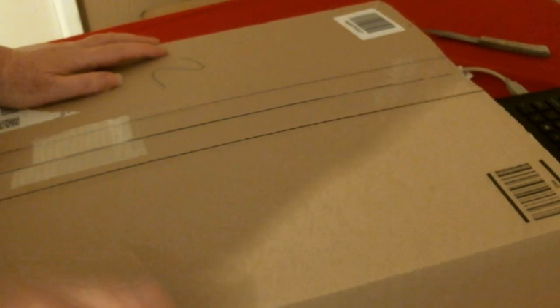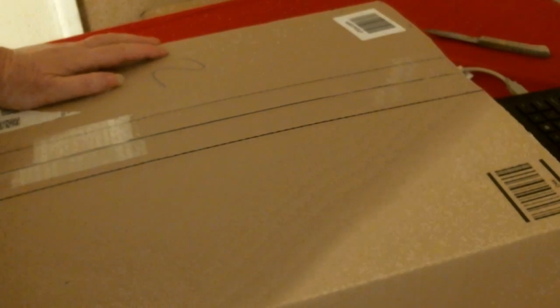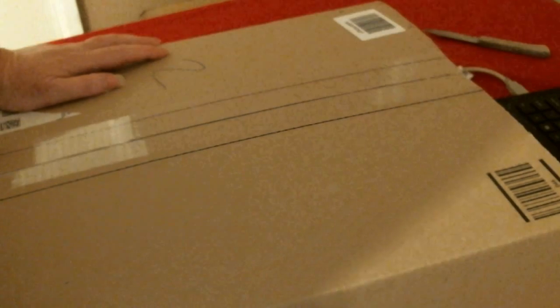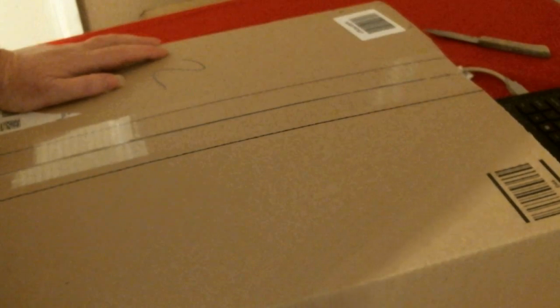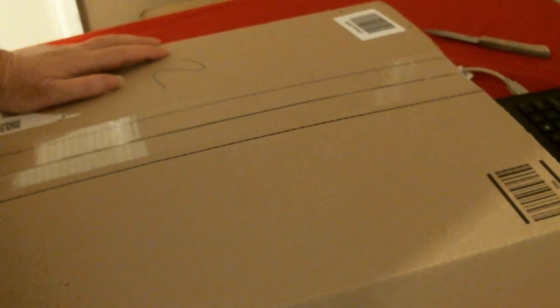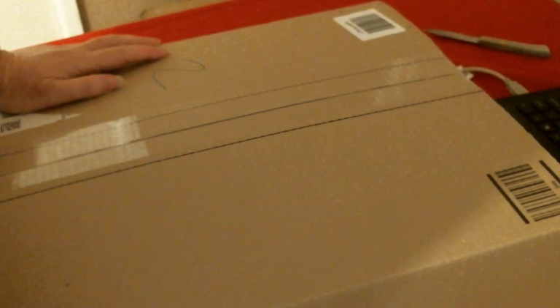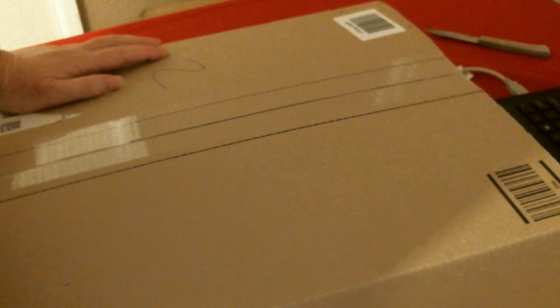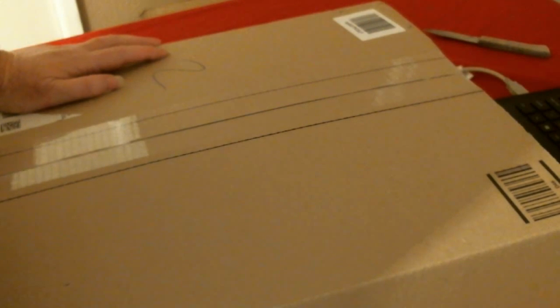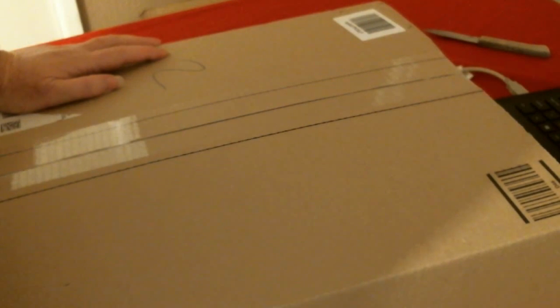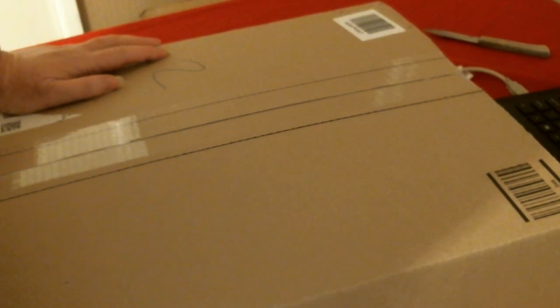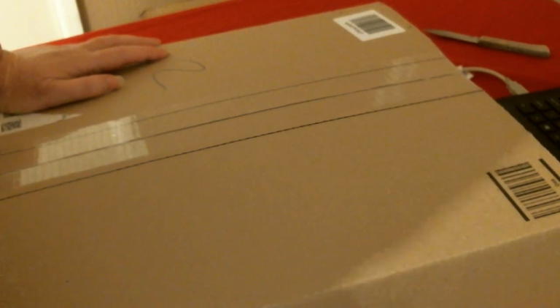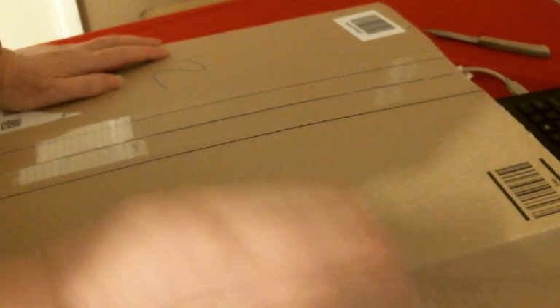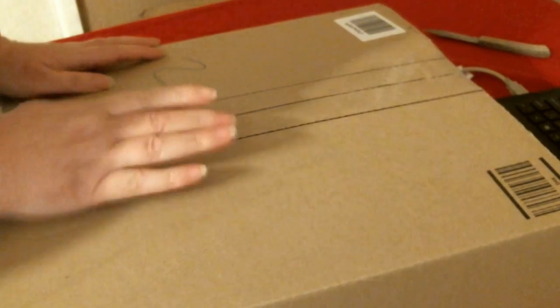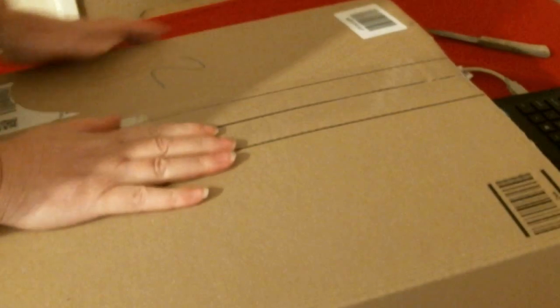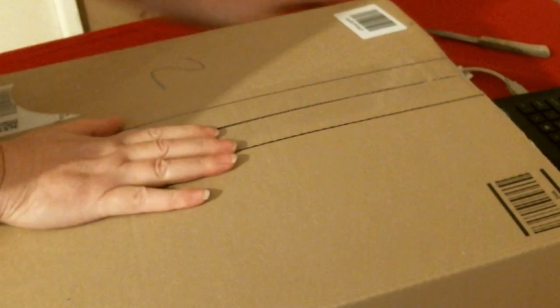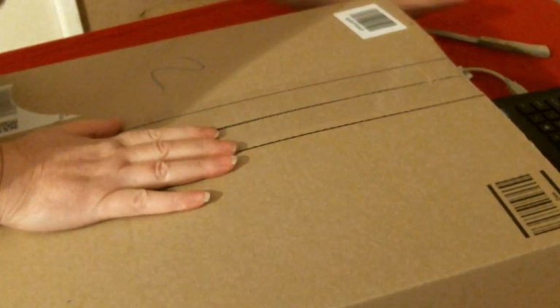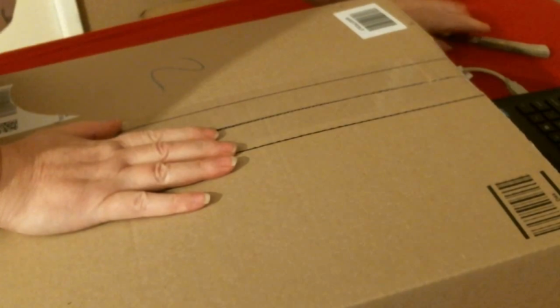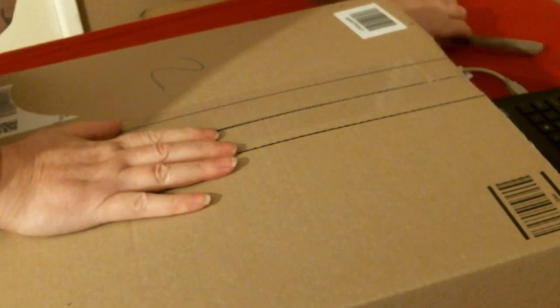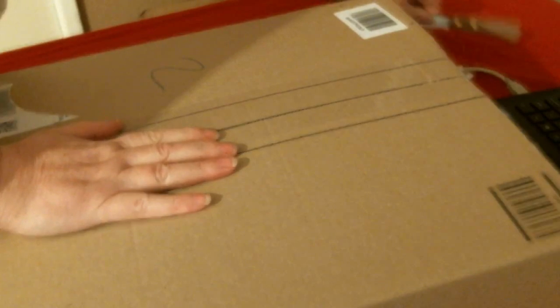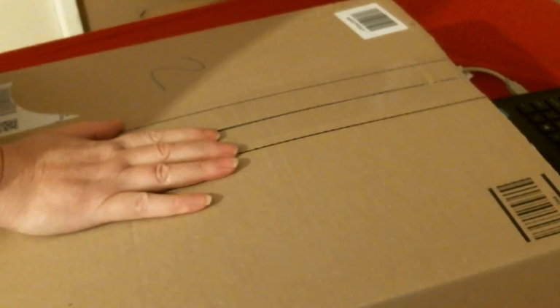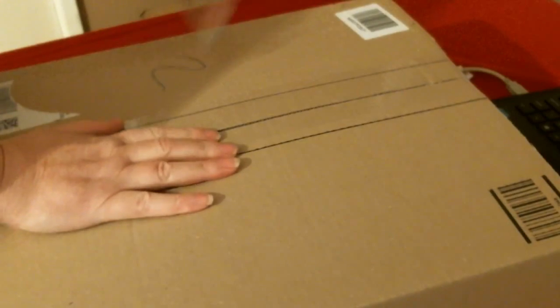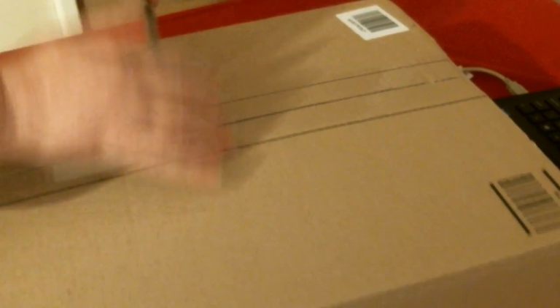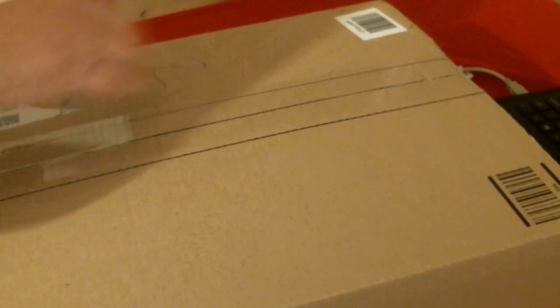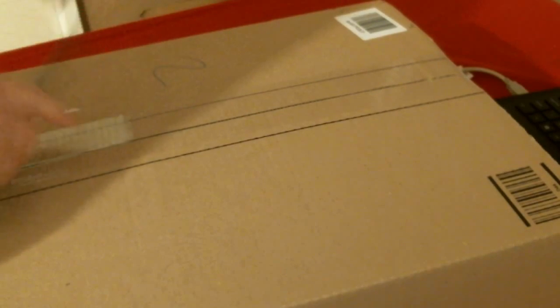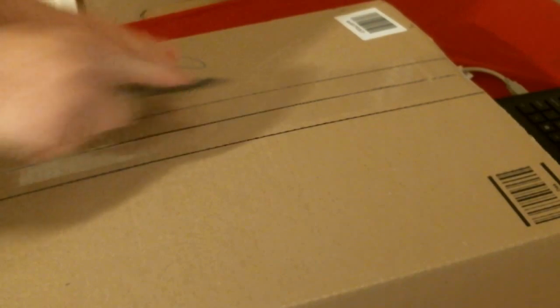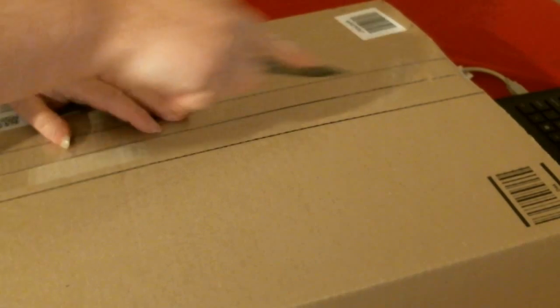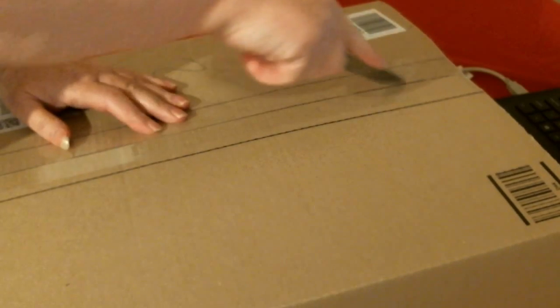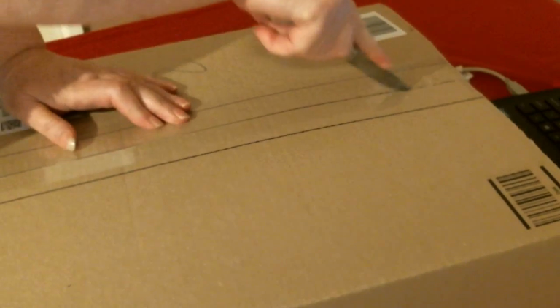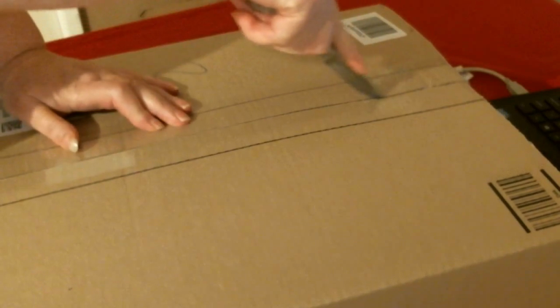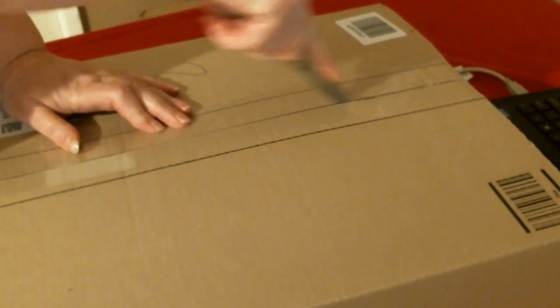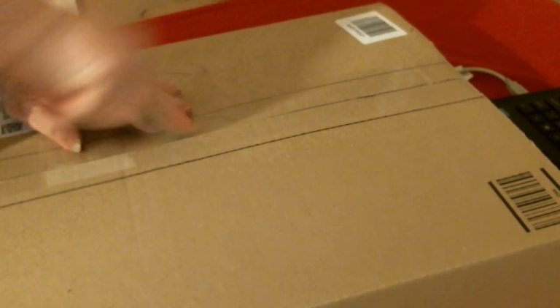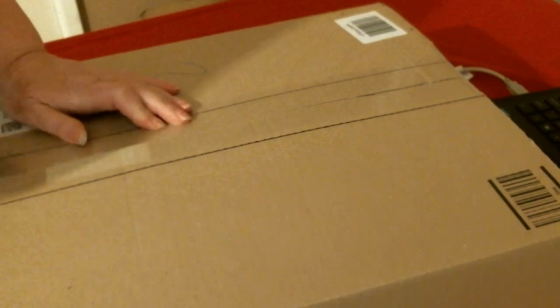Hi, I have a large package here and I'll show you what it is.